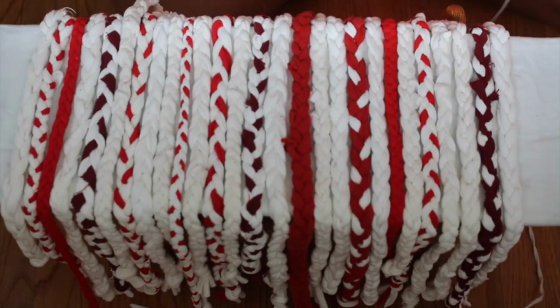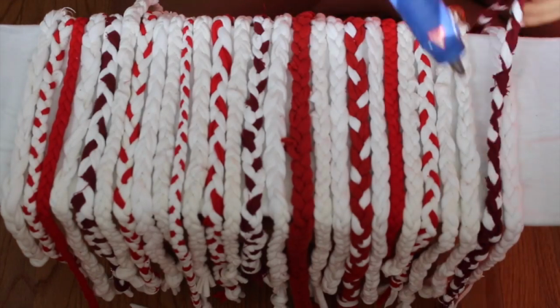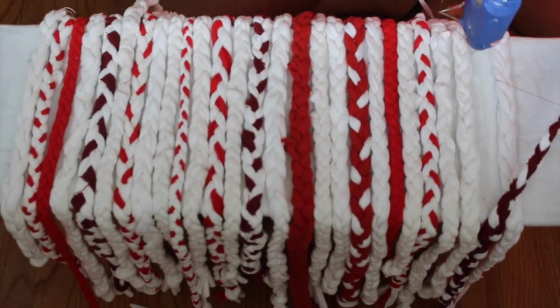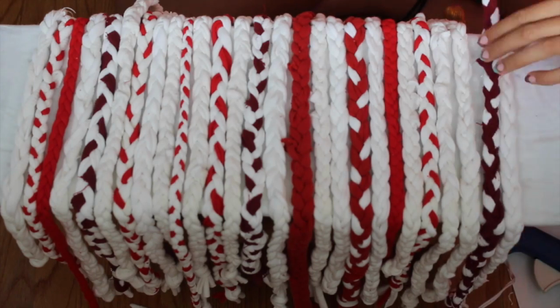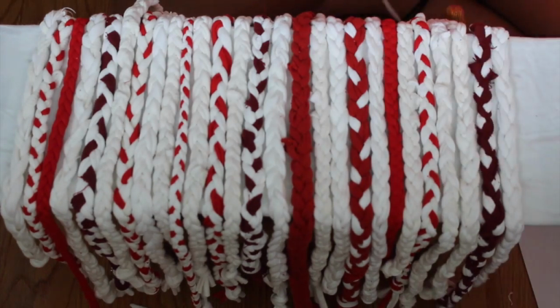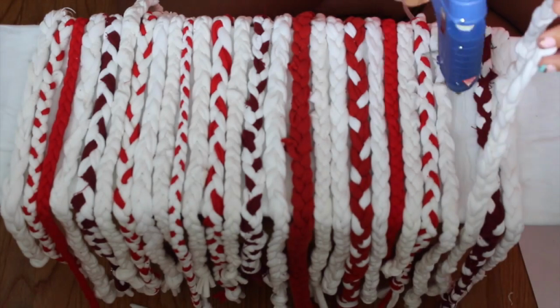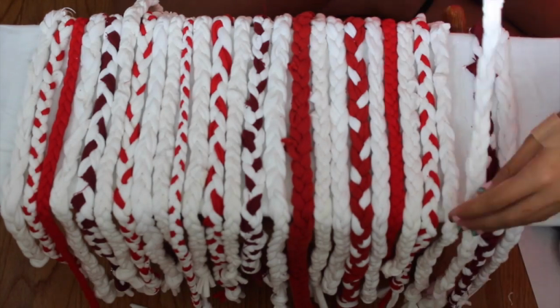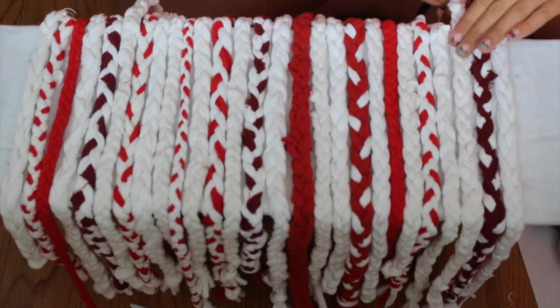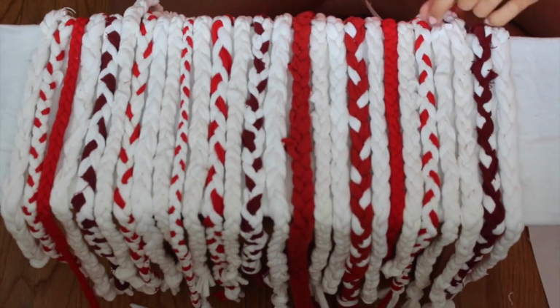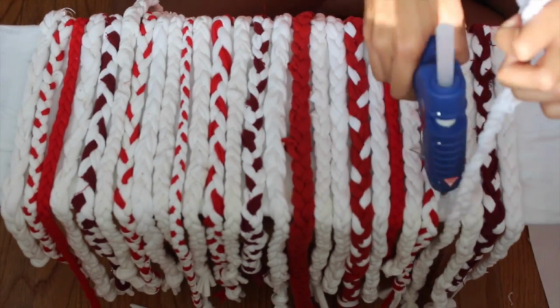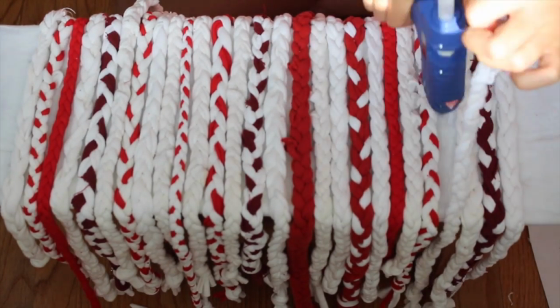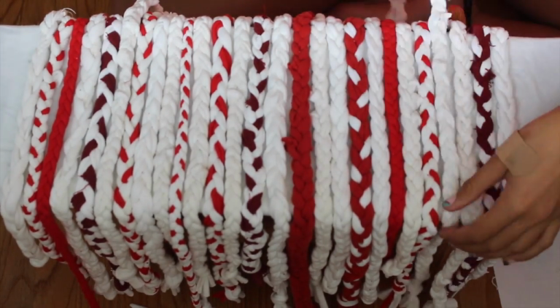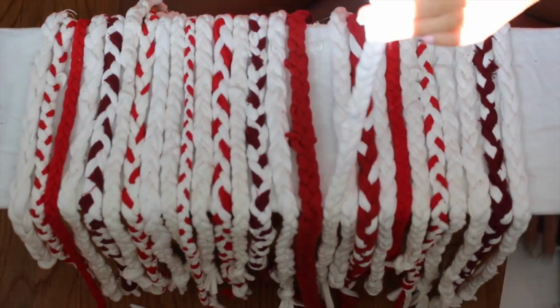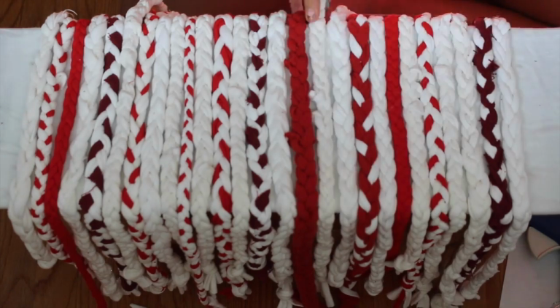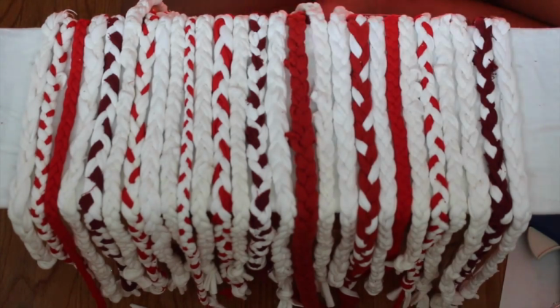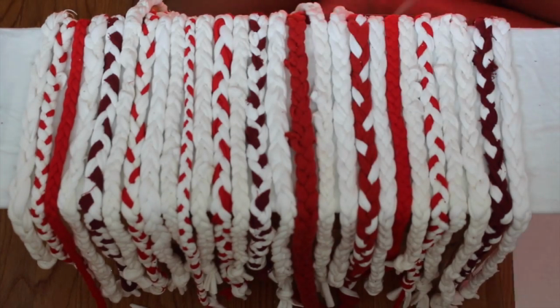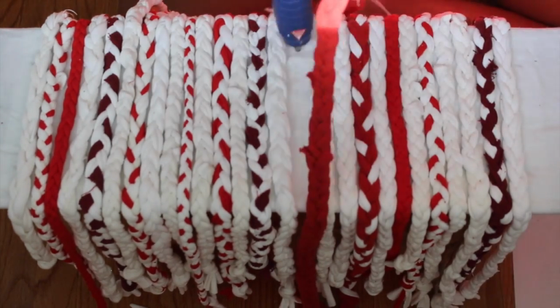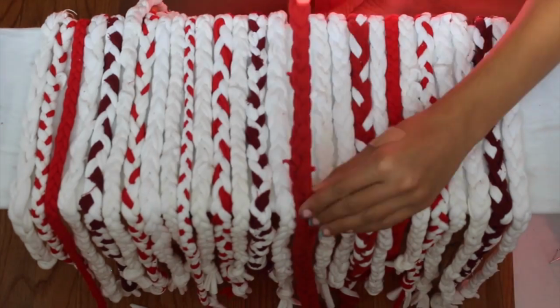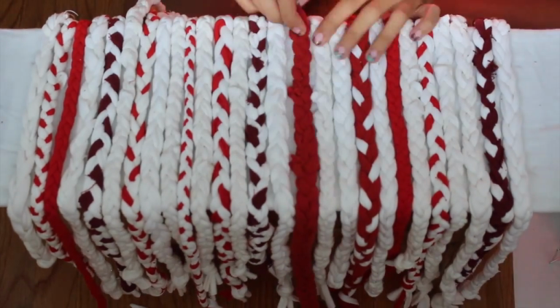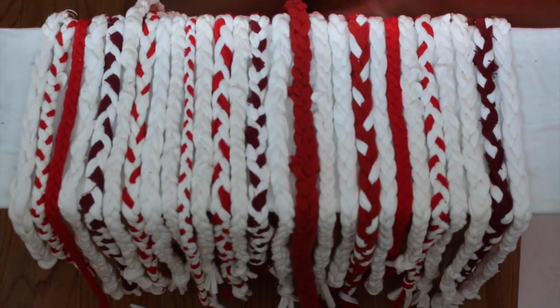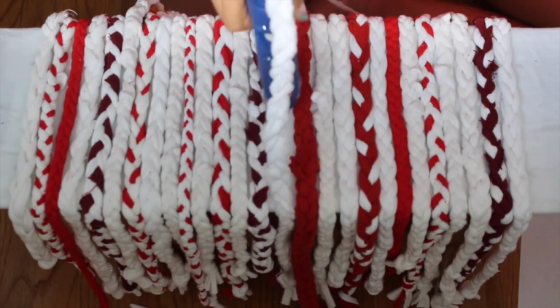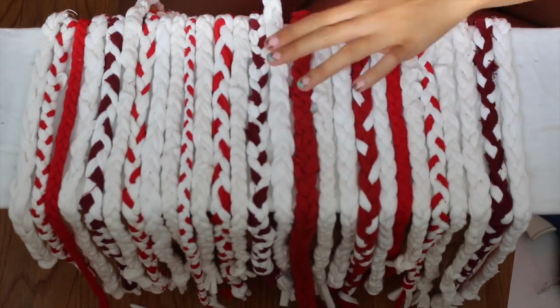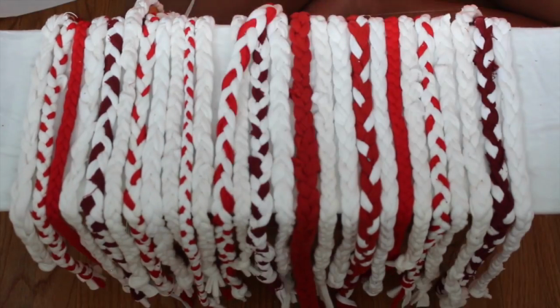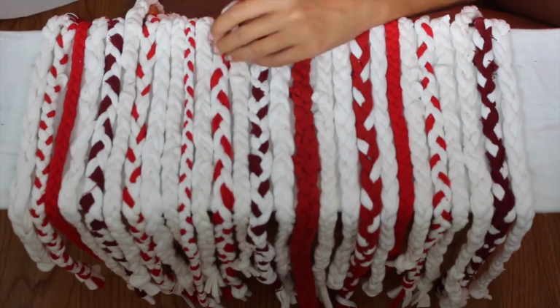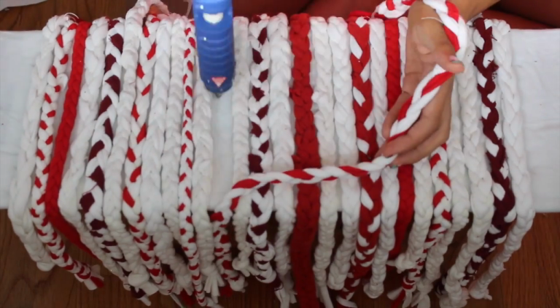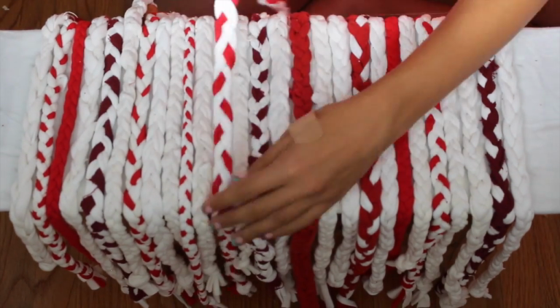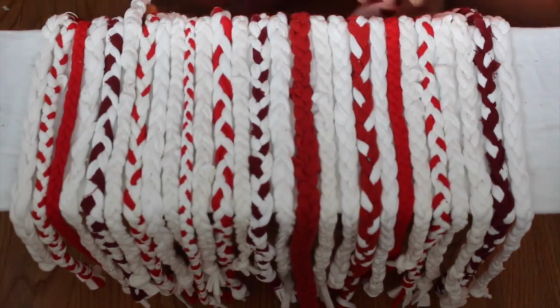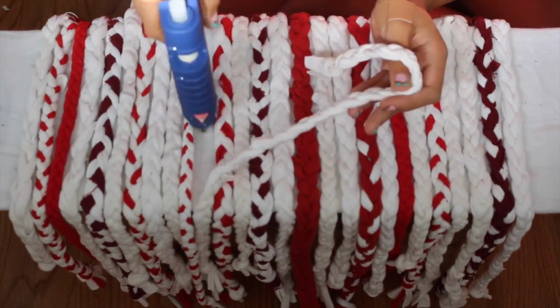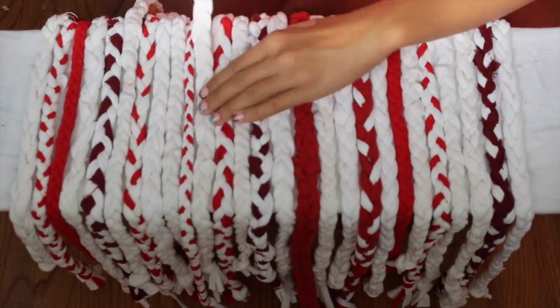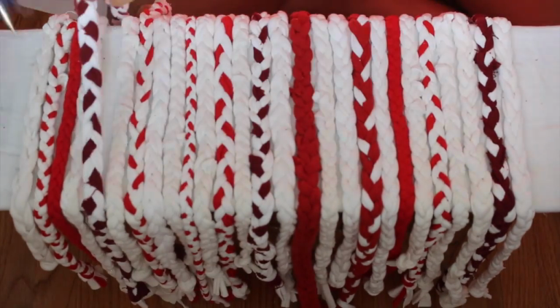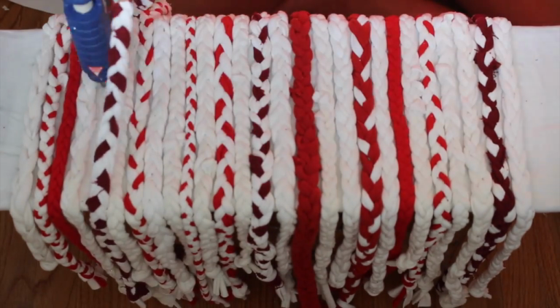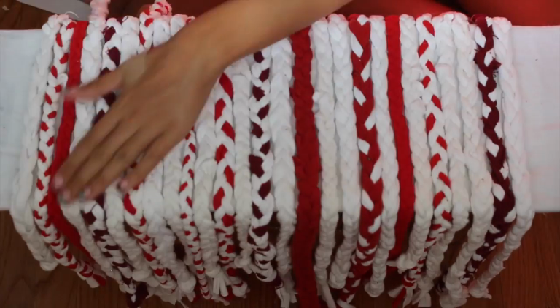Once I finished braiding them all, I laid them out on the skateboard where I wanted them and glued them down. I didn't want all the lengths to be equal and even, so I scattered them so they looked a little more messy and natural.